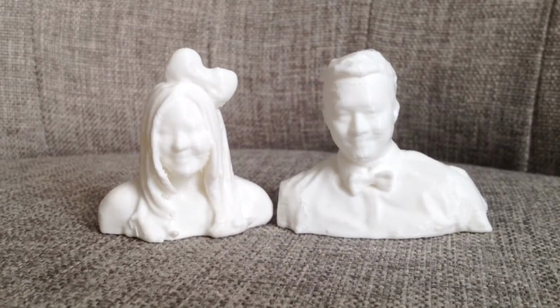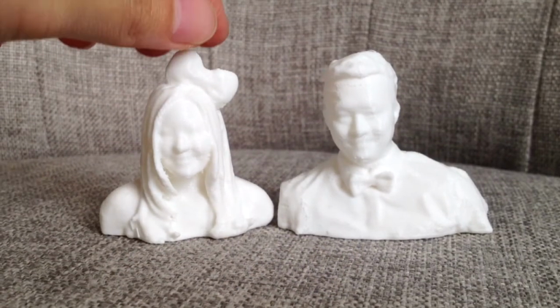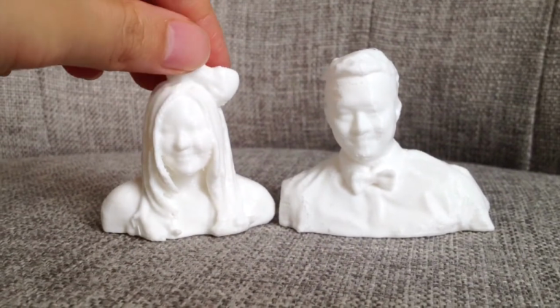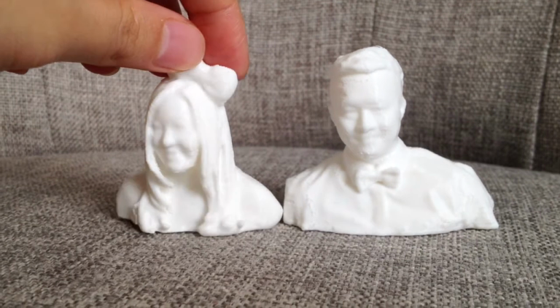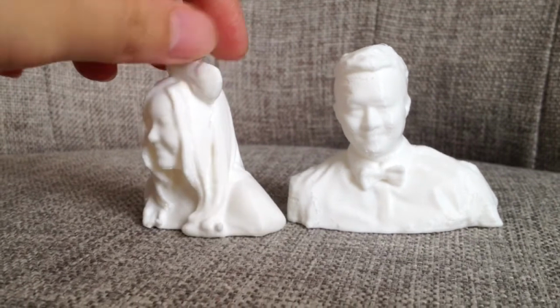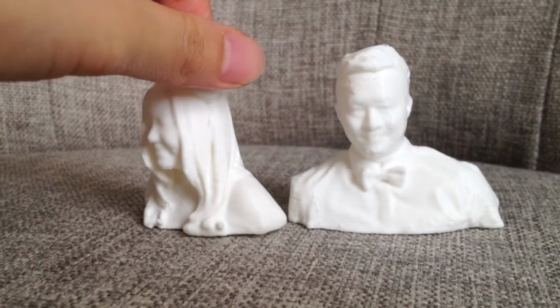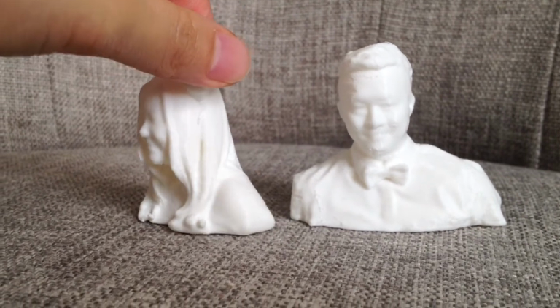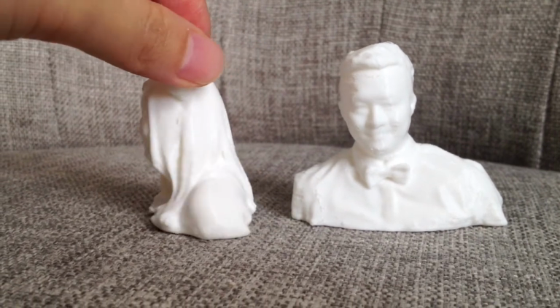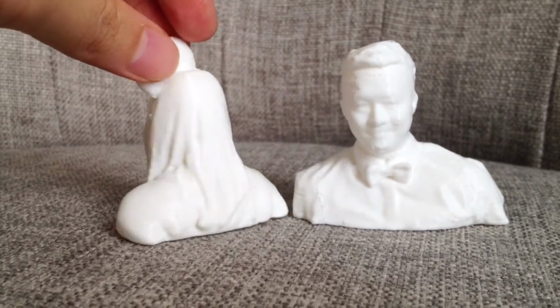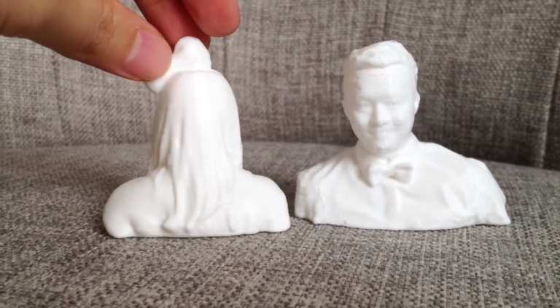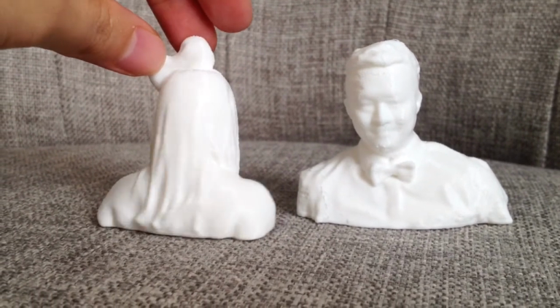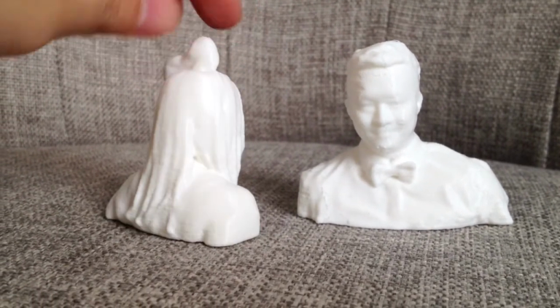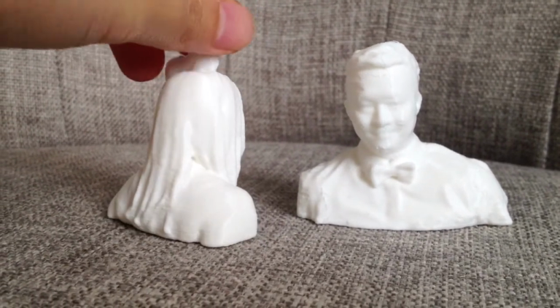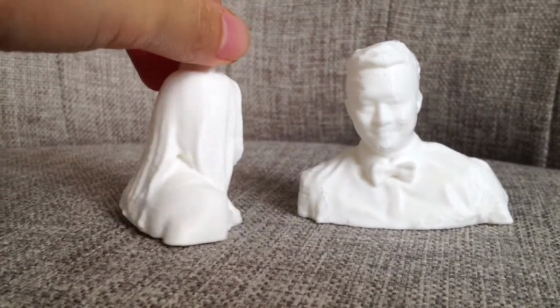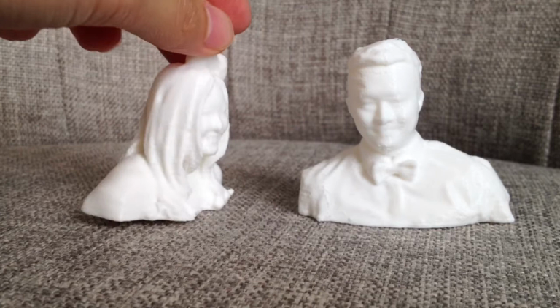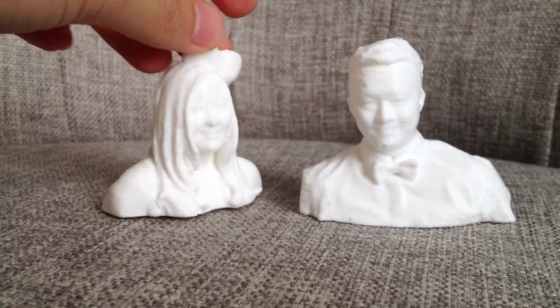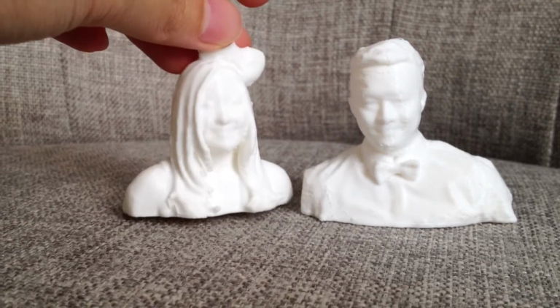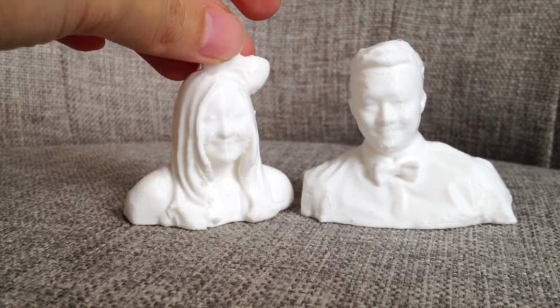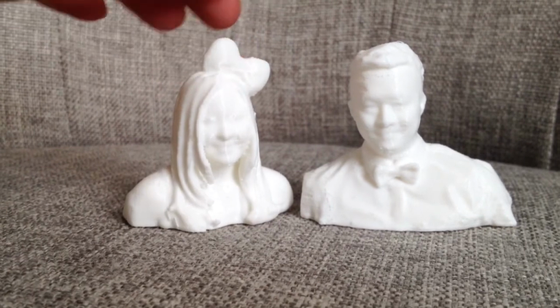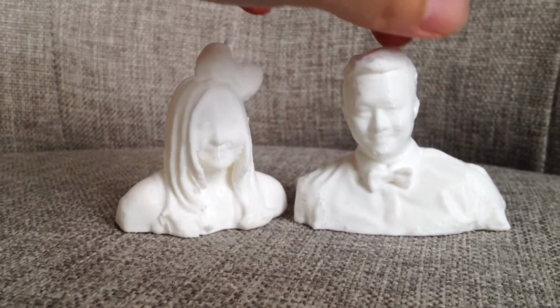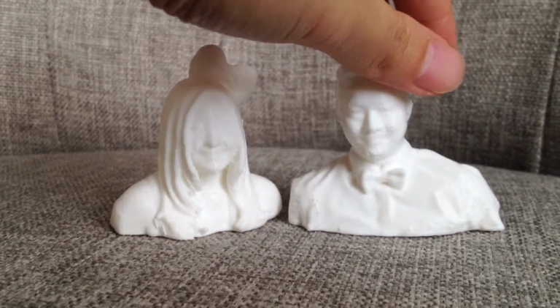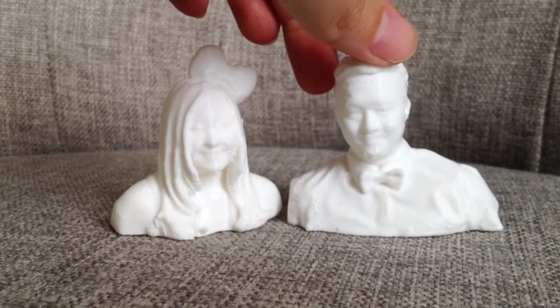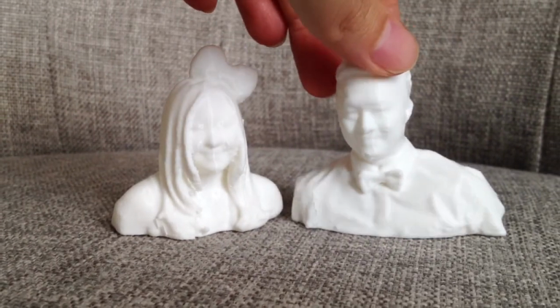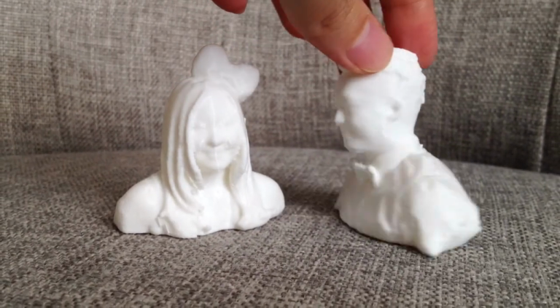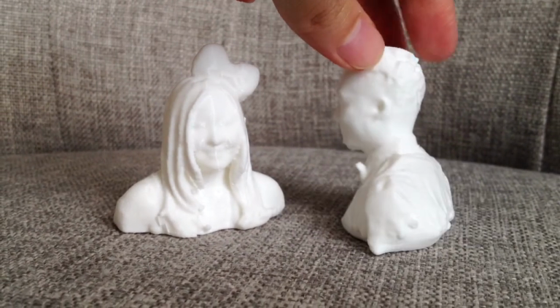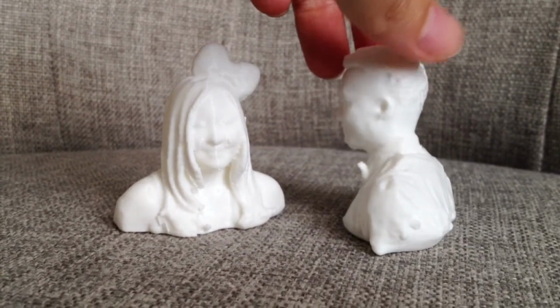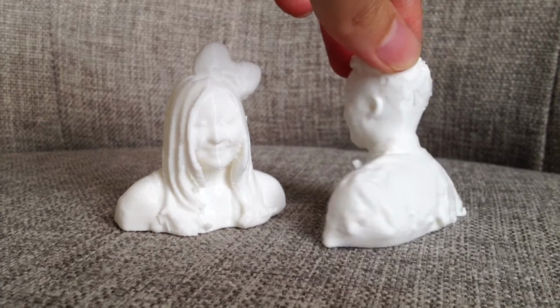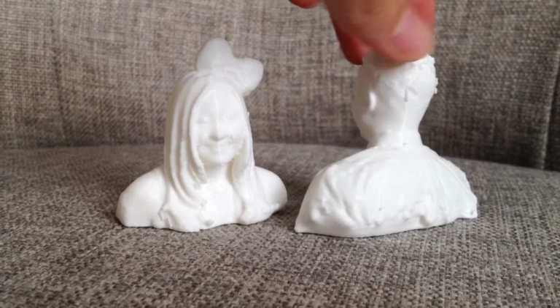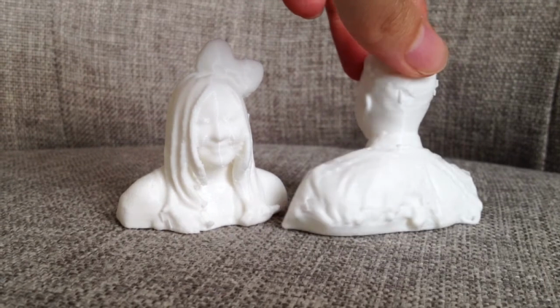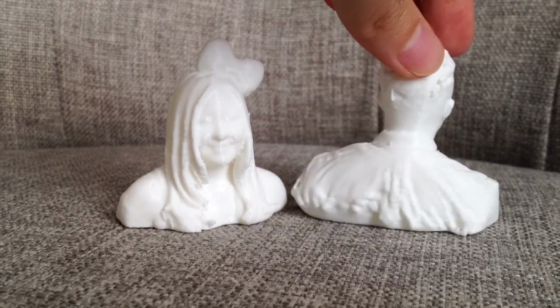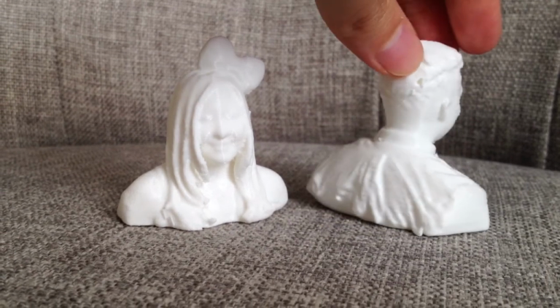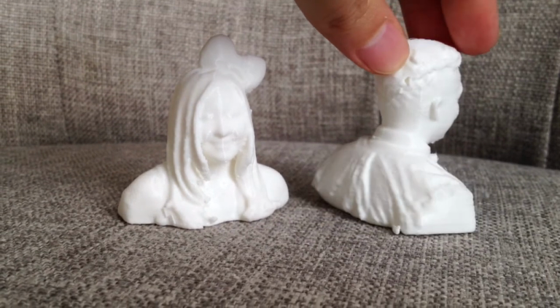It's crazy how accurate the scan and printing is. Here are the details all around — they look exactly like us. I really love the bow tie and headband. I'm so happy we brought in the fun props. These guys look so cute sitting on our table right now.